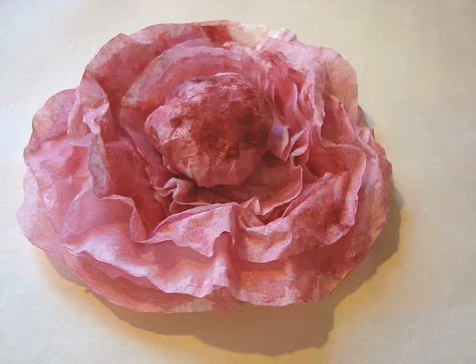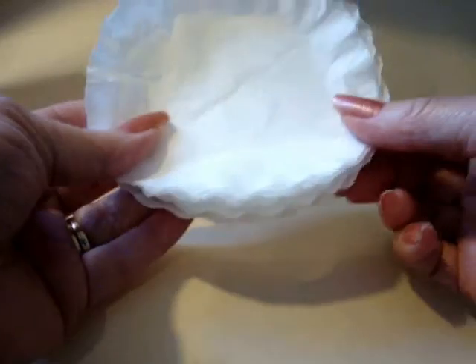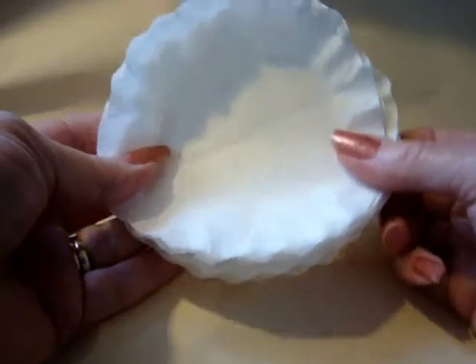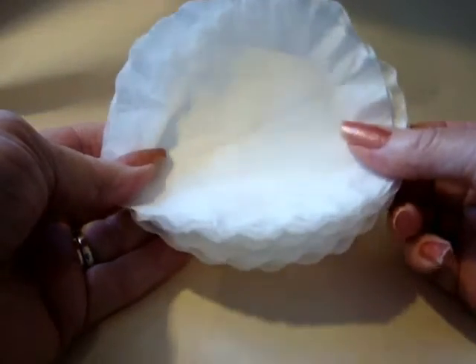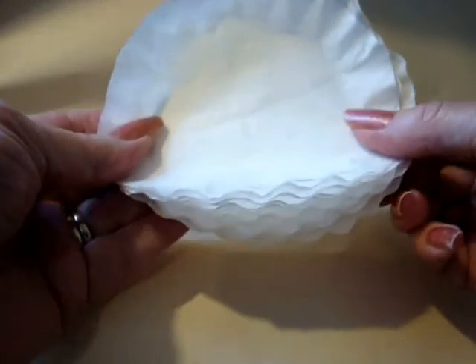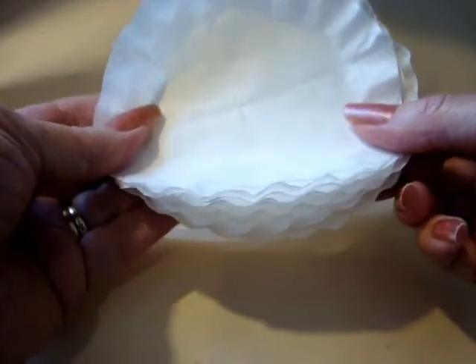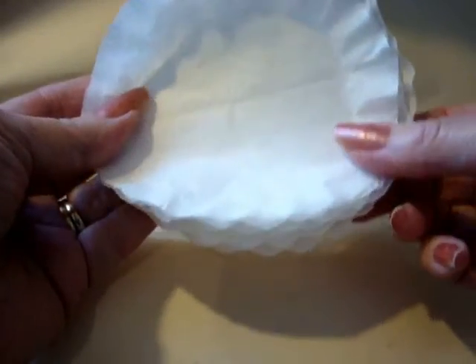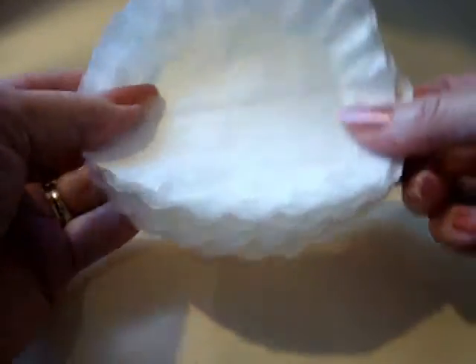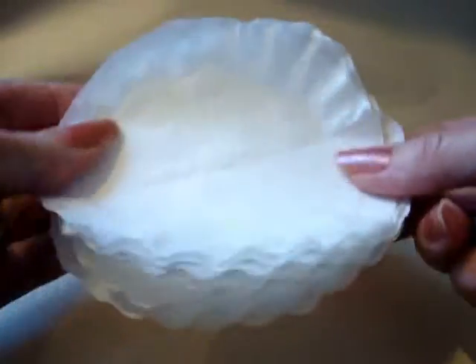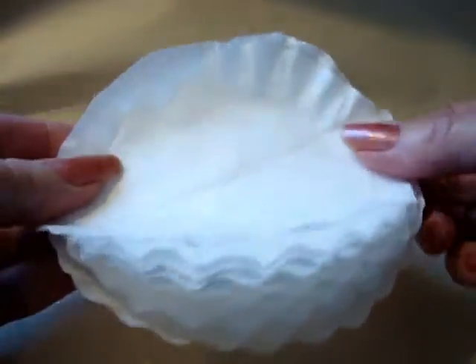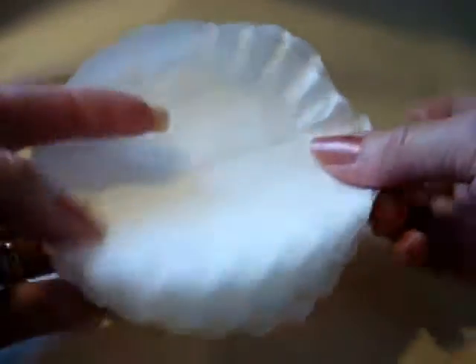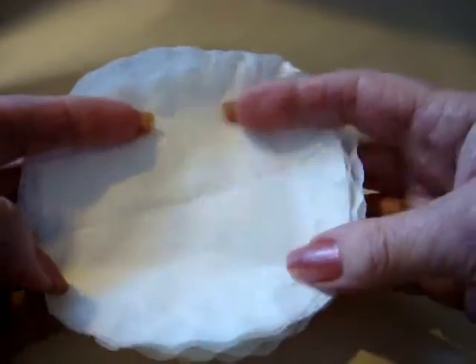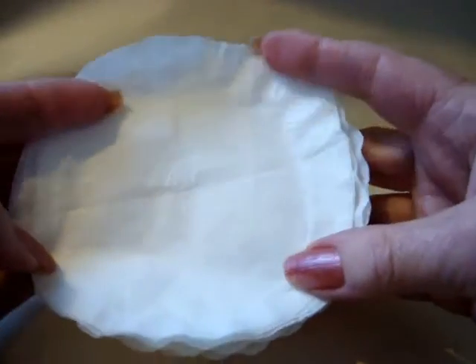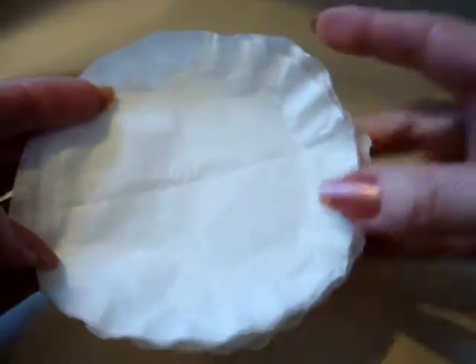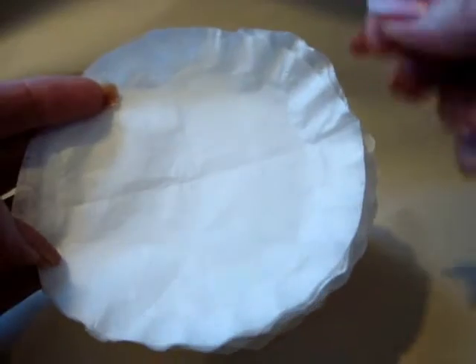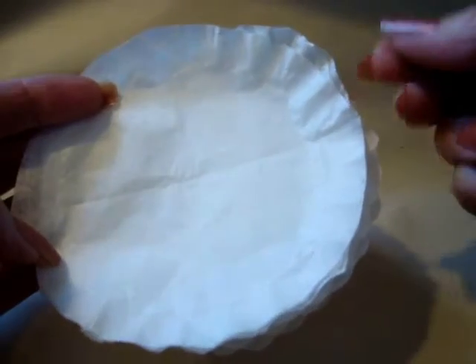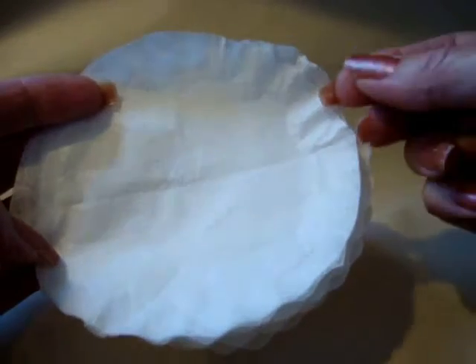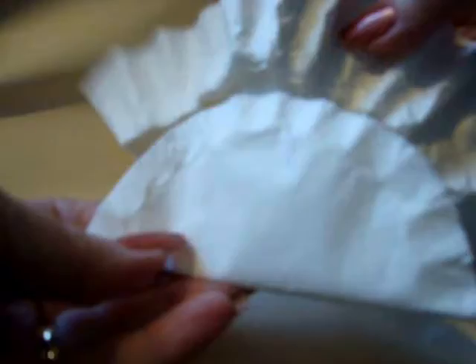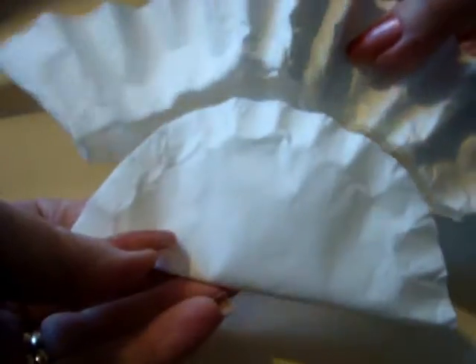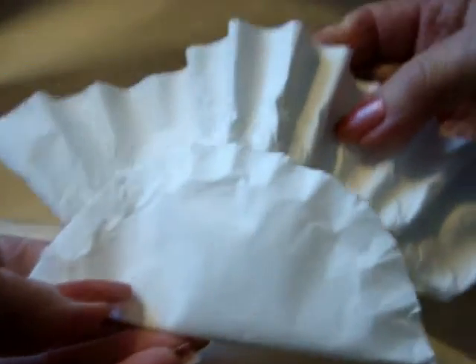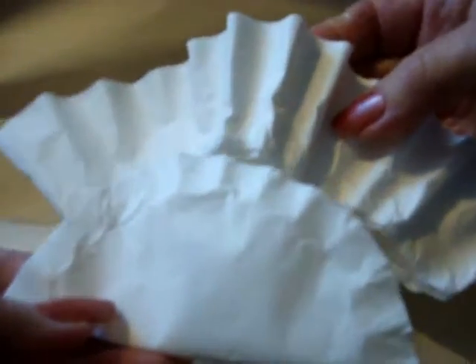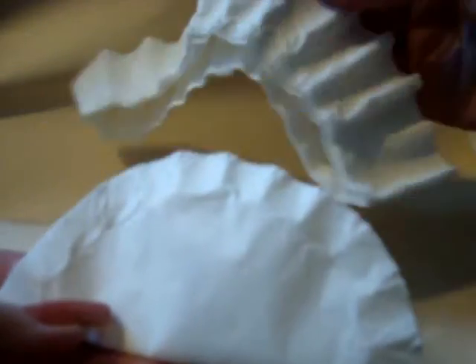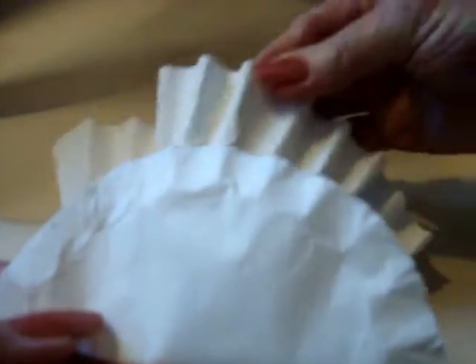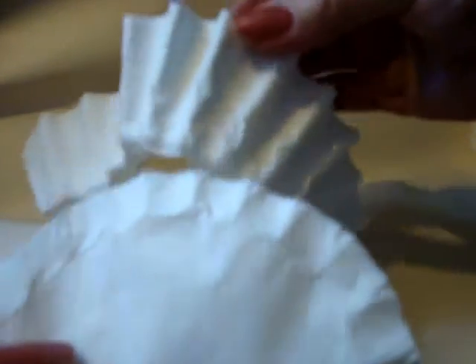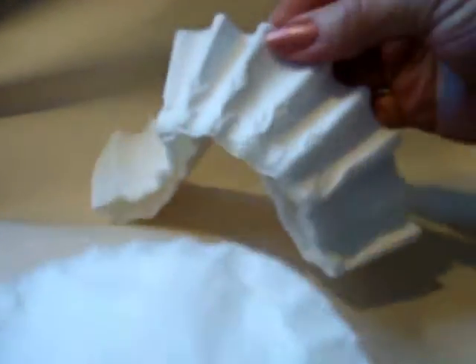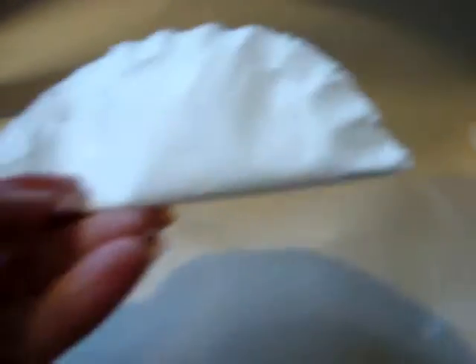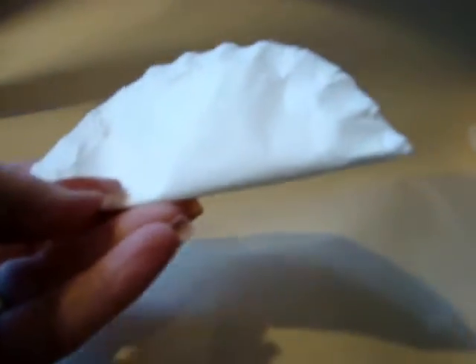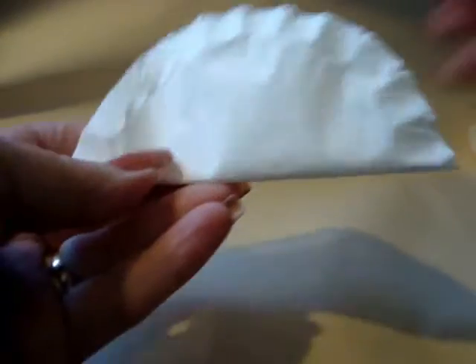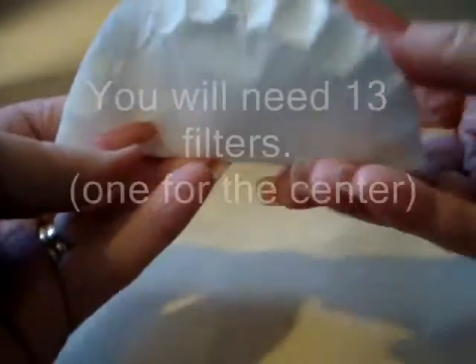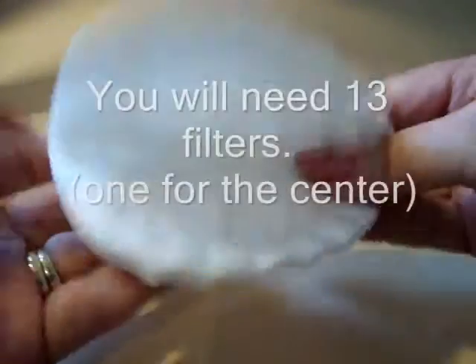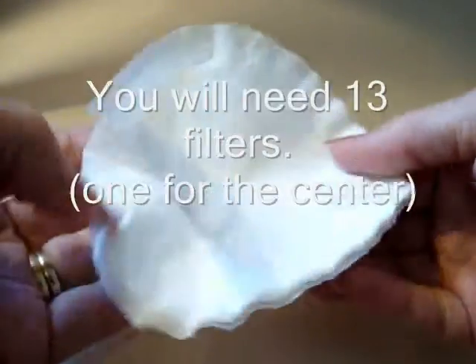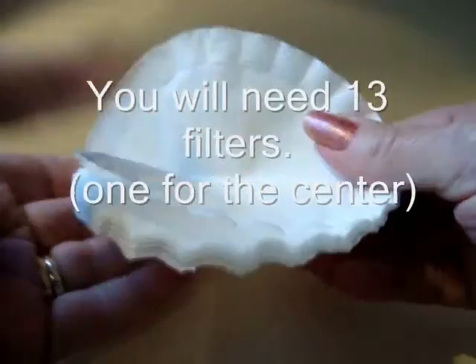If you watched me do the rolled roses with the coffee filters, you'll know that this is the centers that we cut out. If not, cut them off like this and save these for something else. And then you'll have these centers.